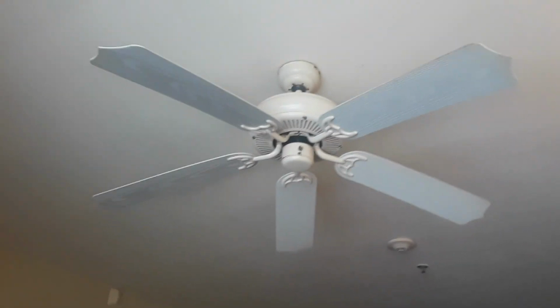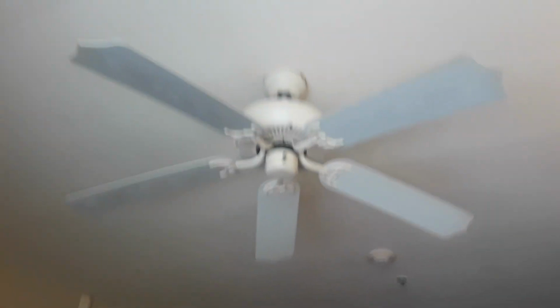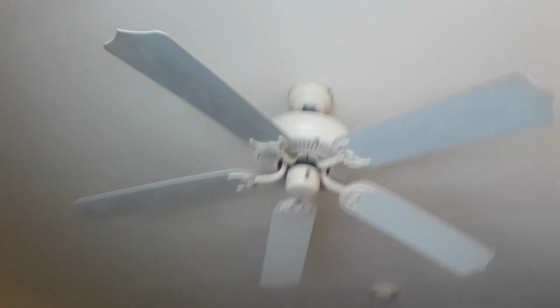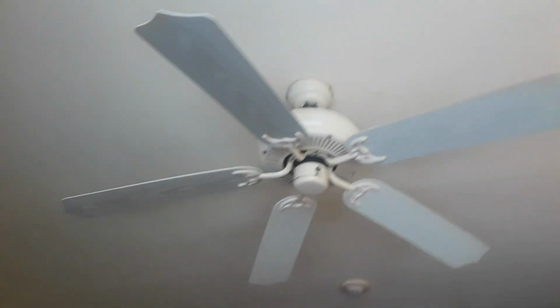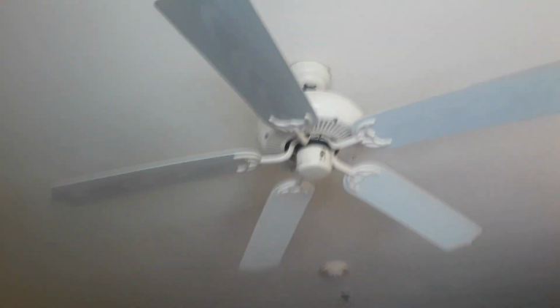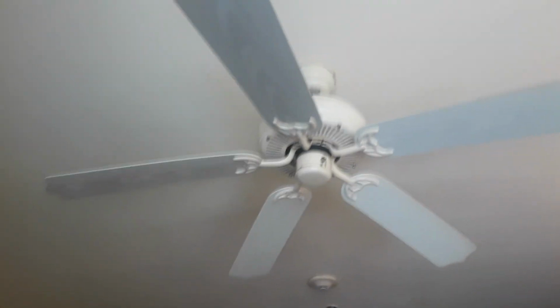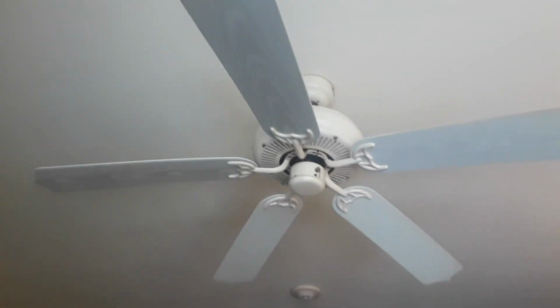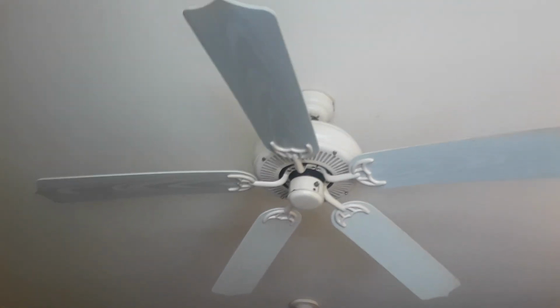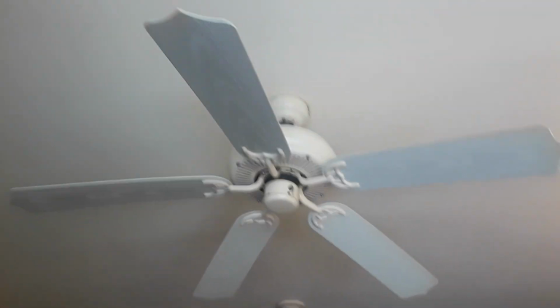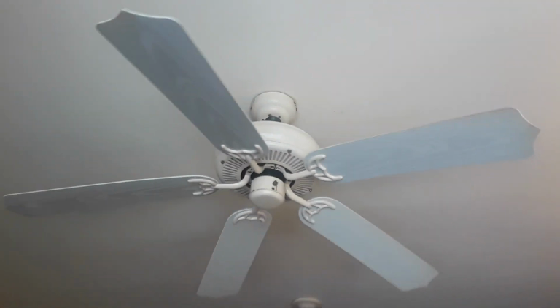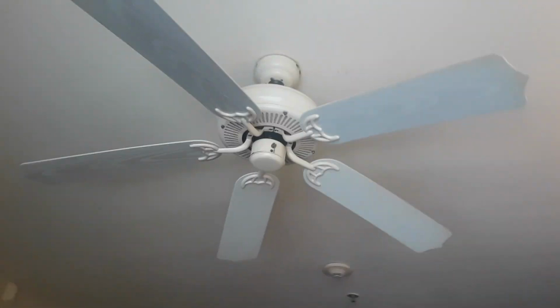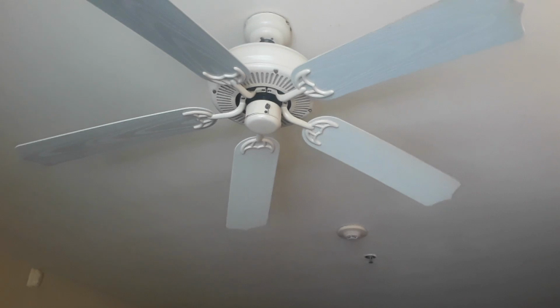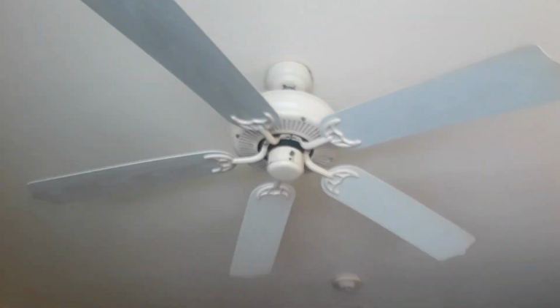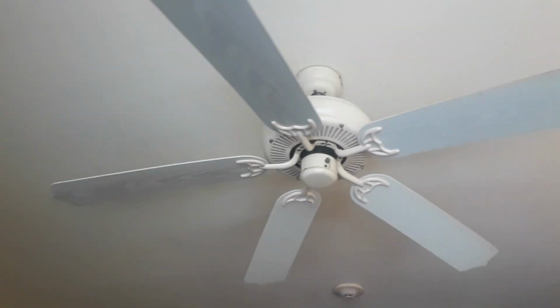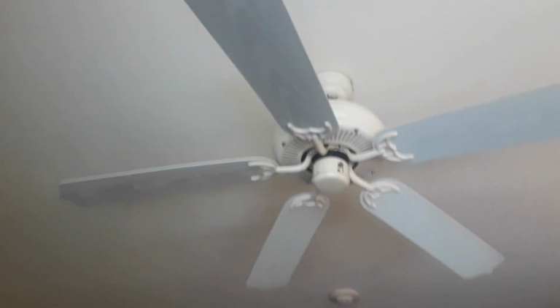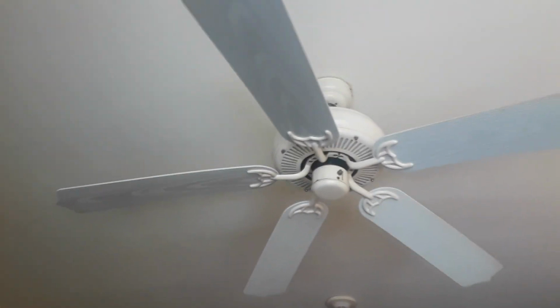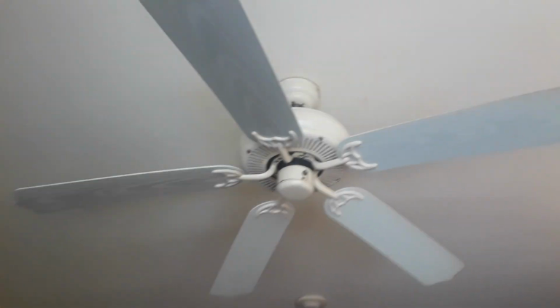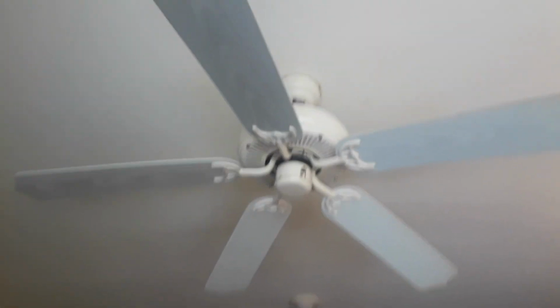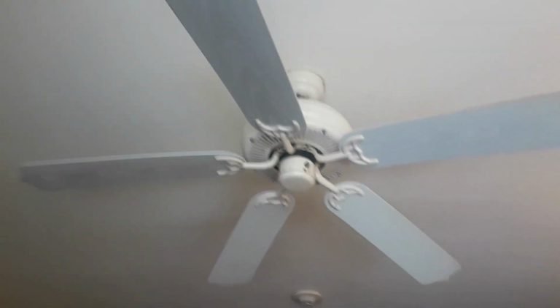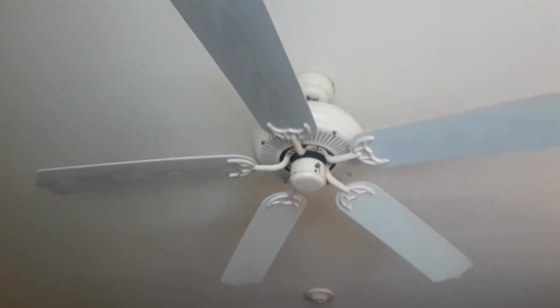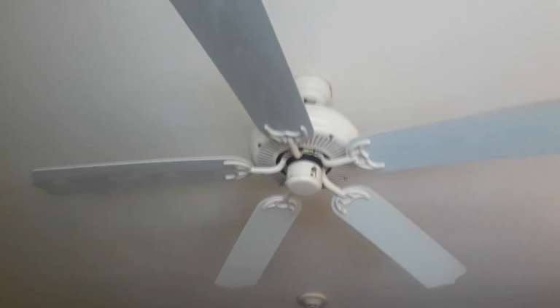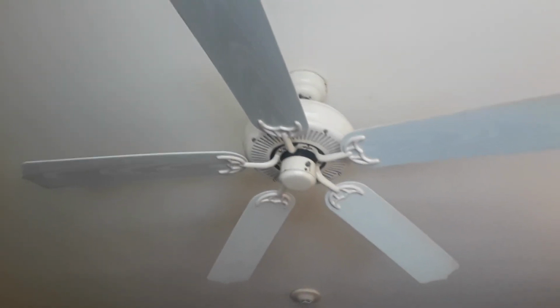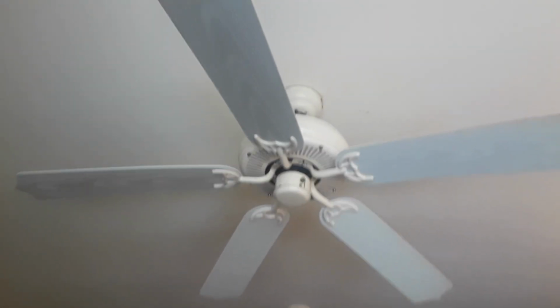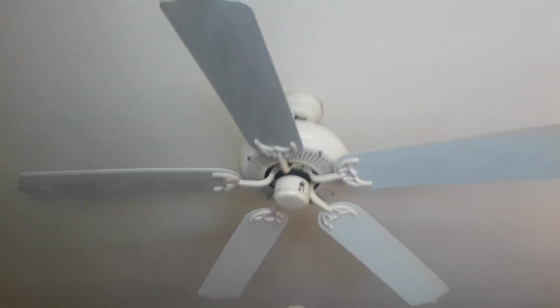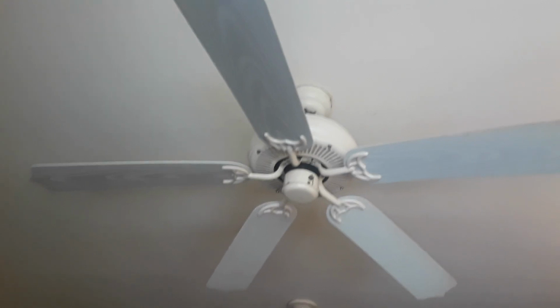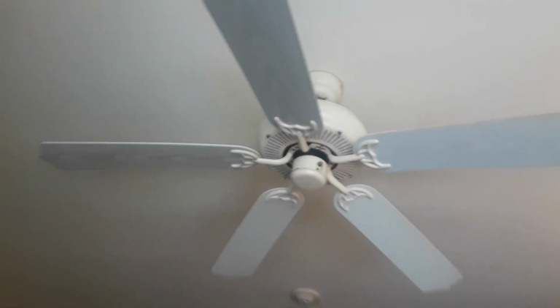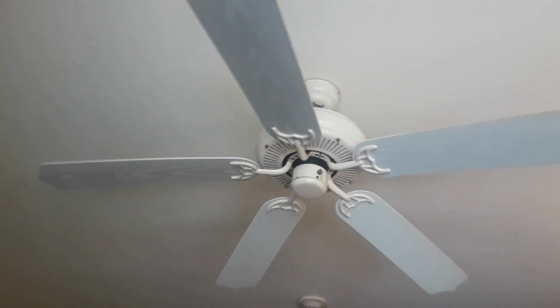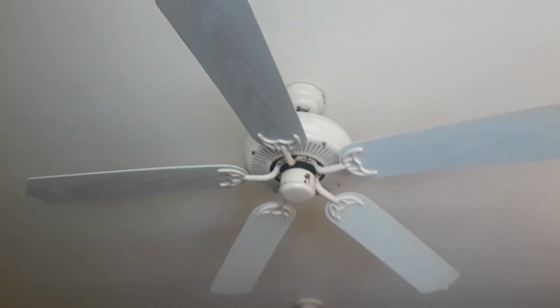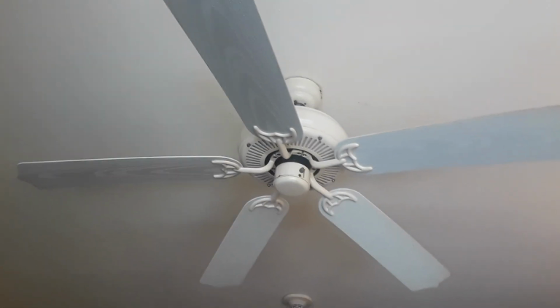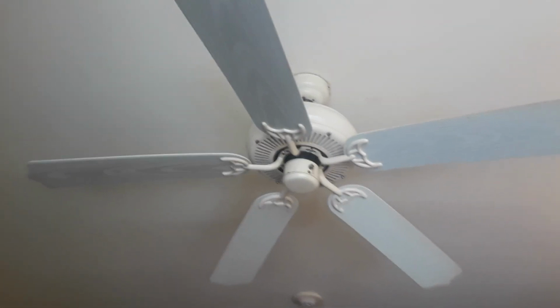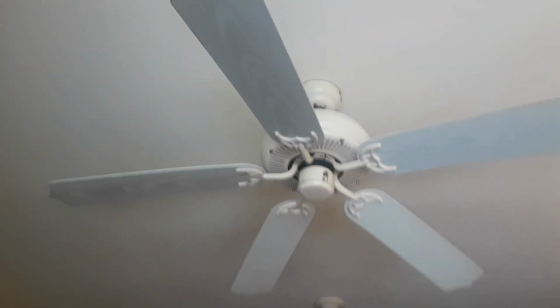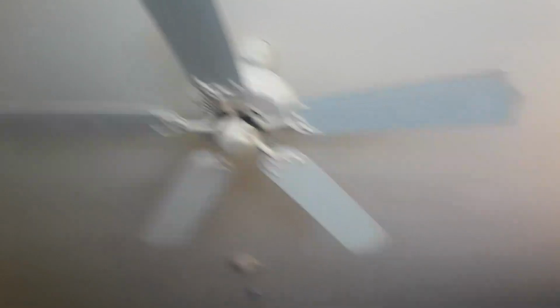Hey guys, so what we have here is this unknown ceiling fan at my parents' room at the resort. We're staying for seven days. Let me turn it on.